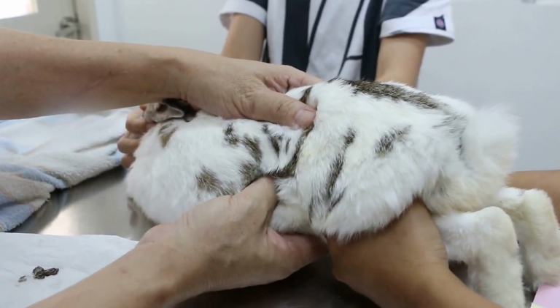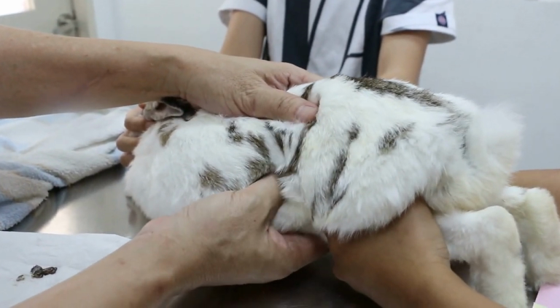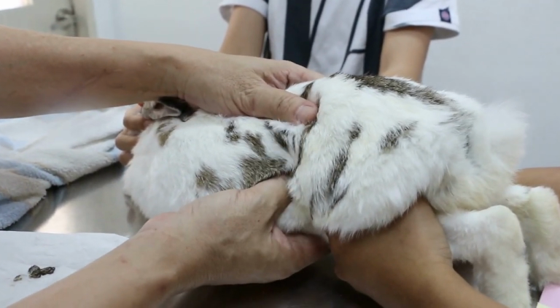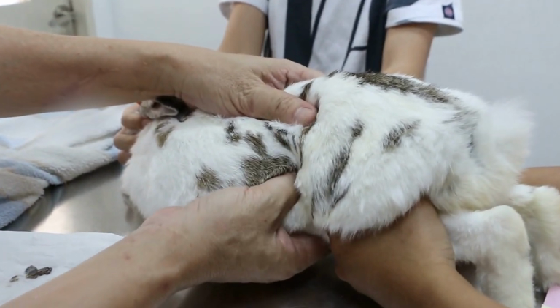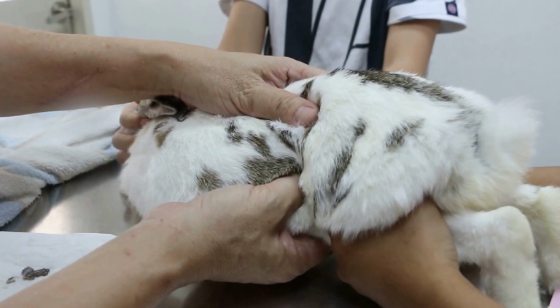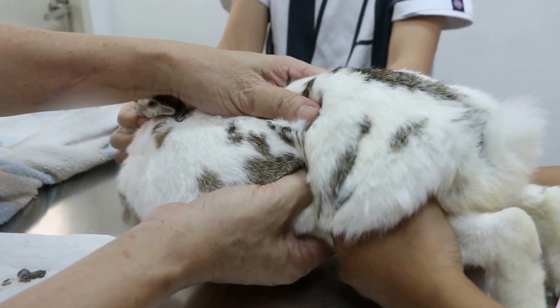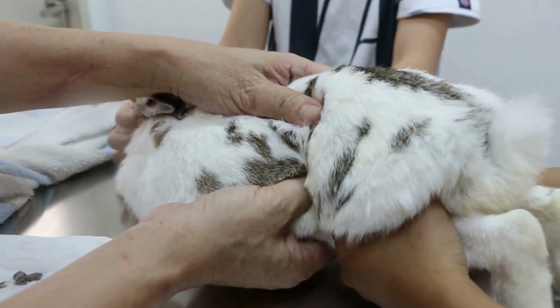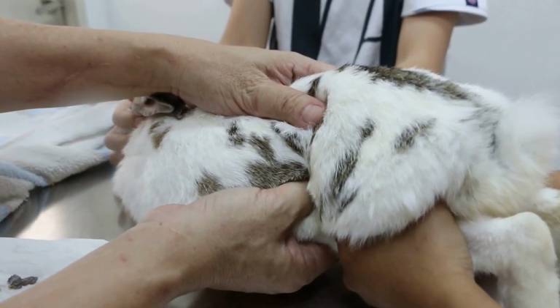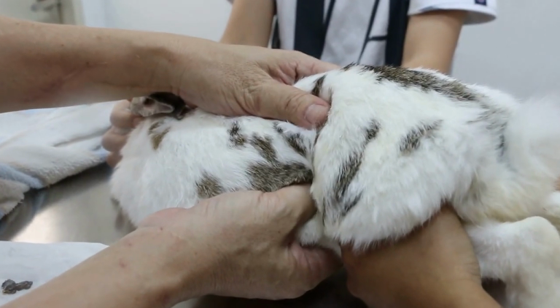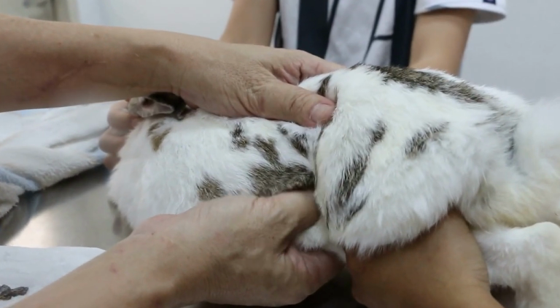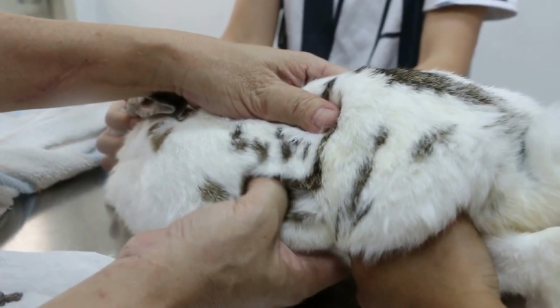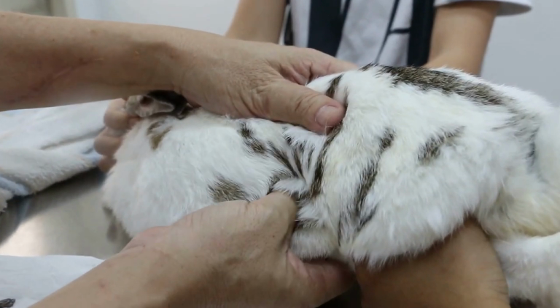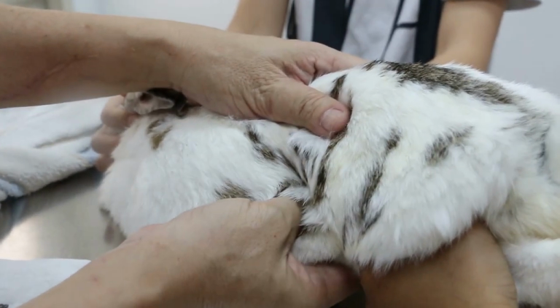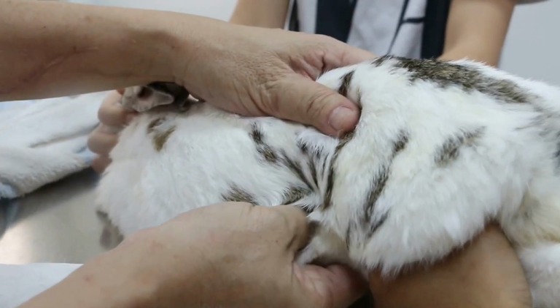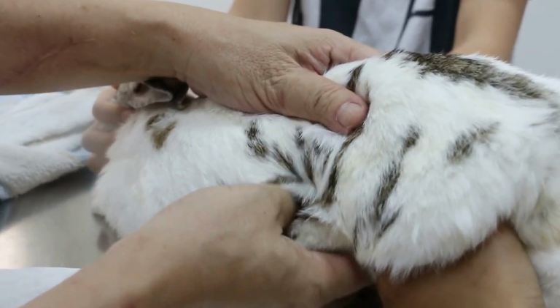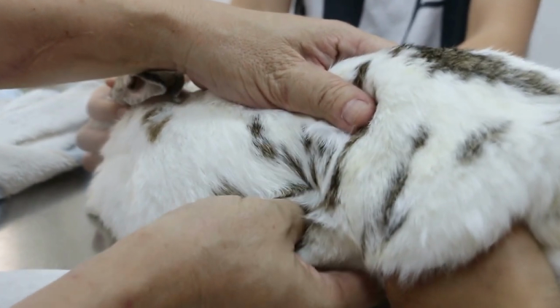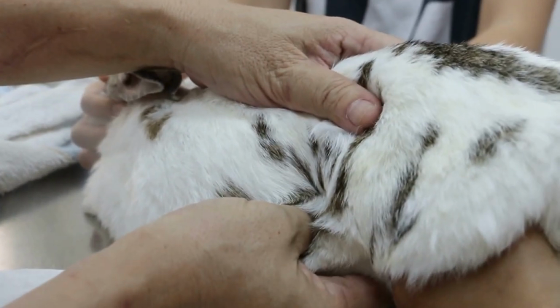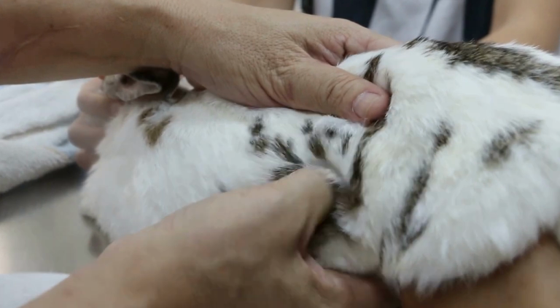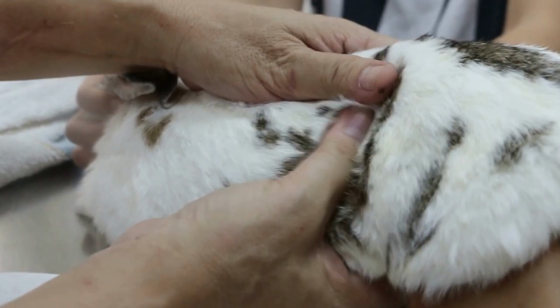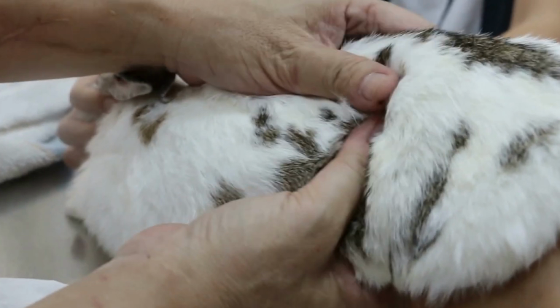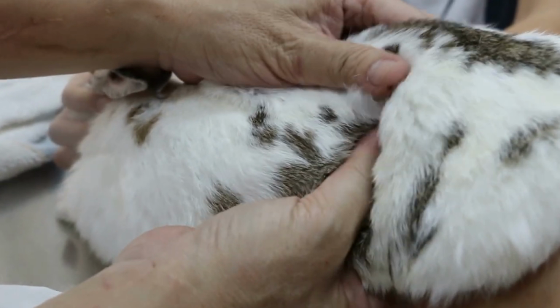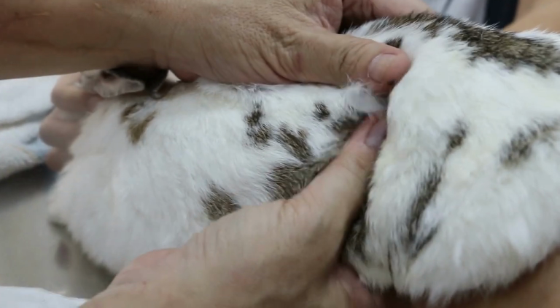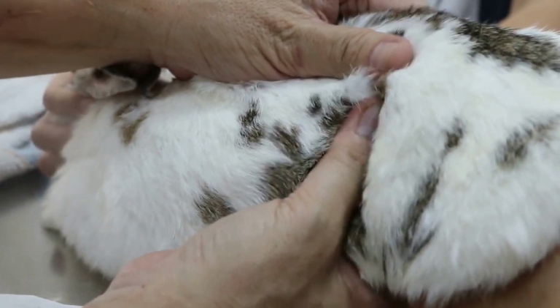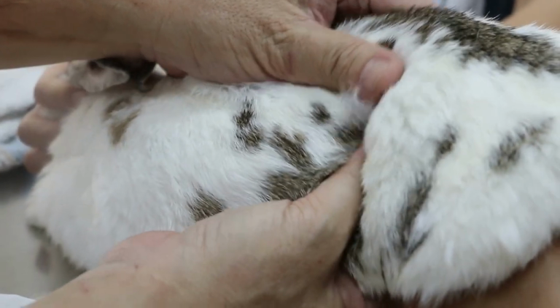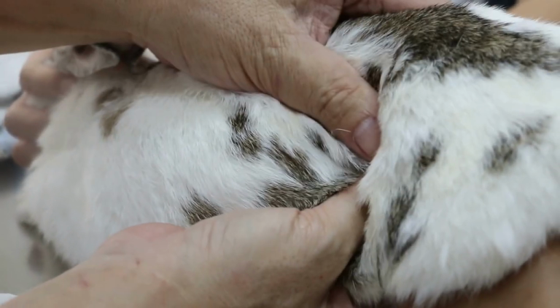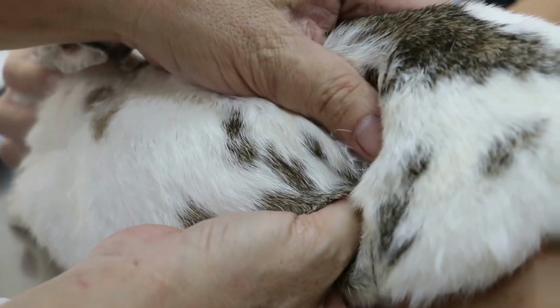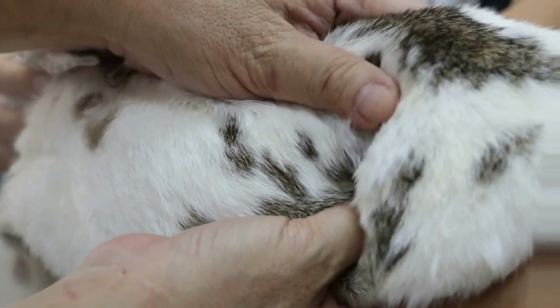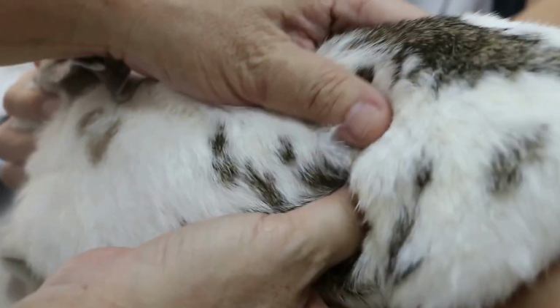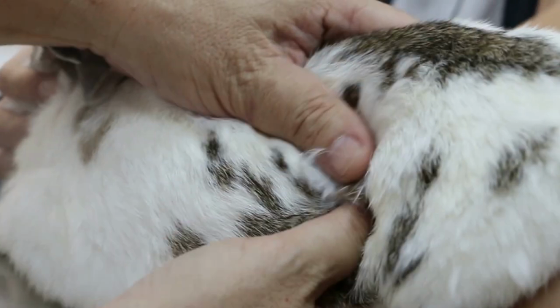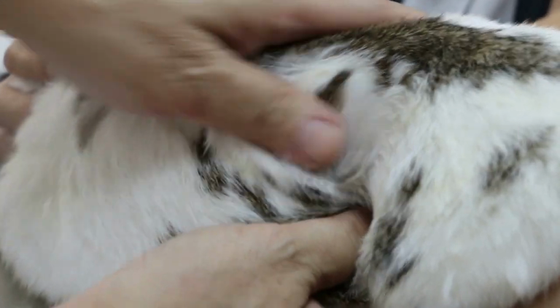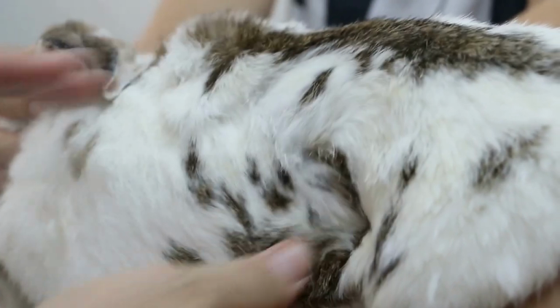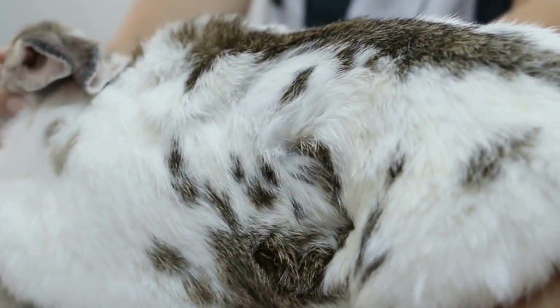So it could be a uterus infection. What we'll do is put on antibiotics, and they don't even have to sterilize her.